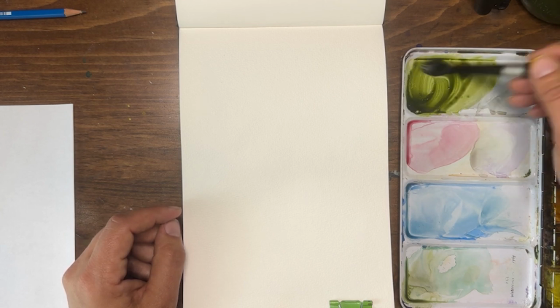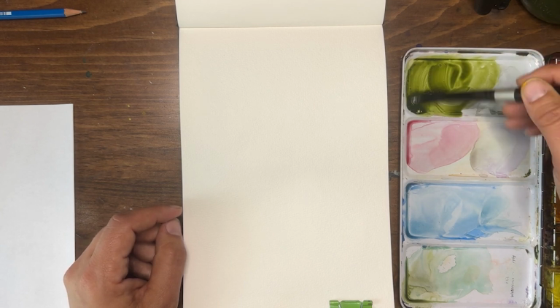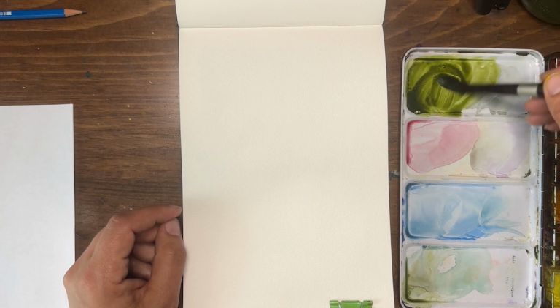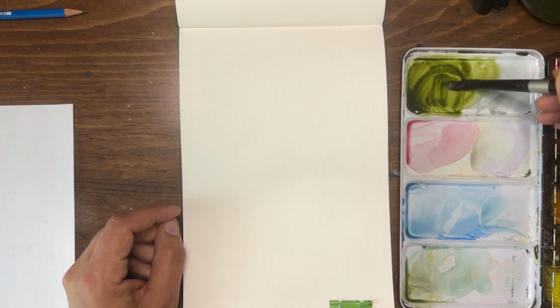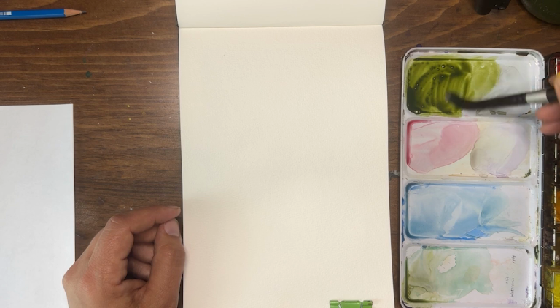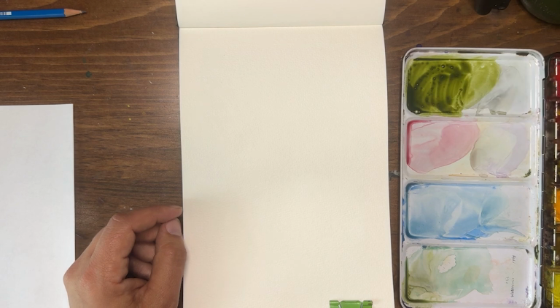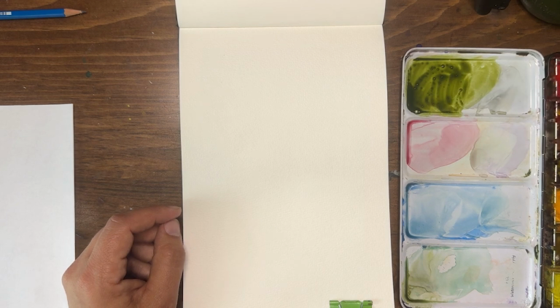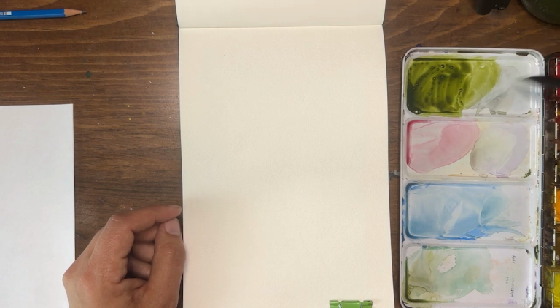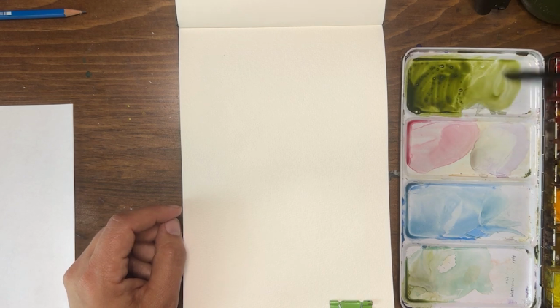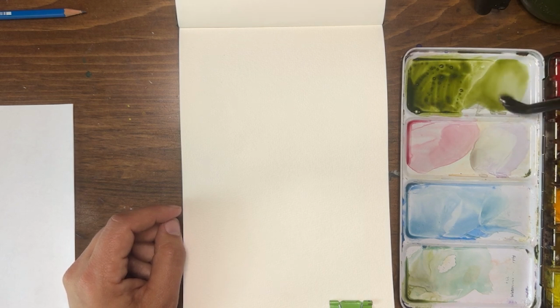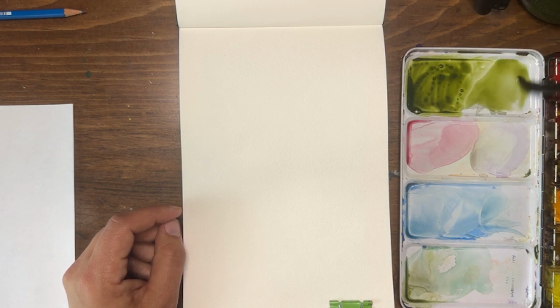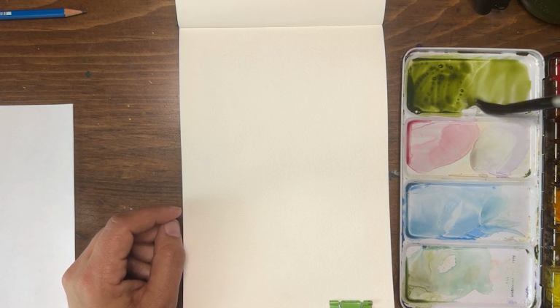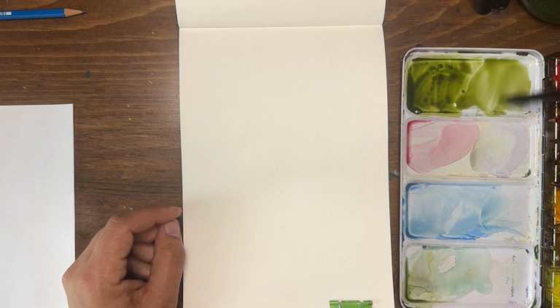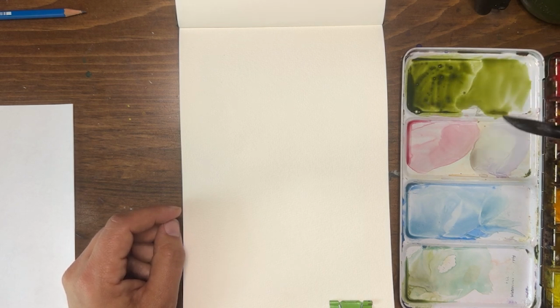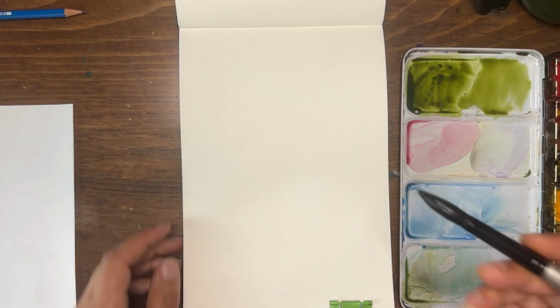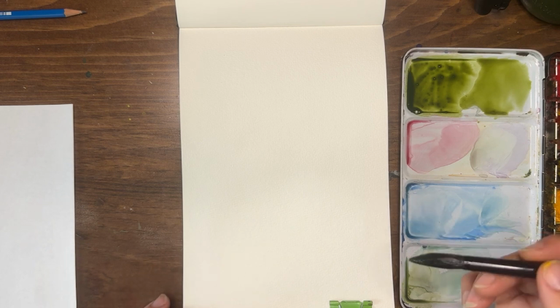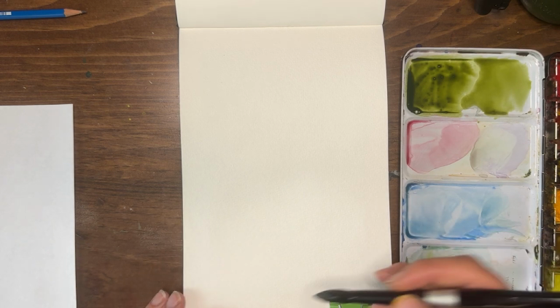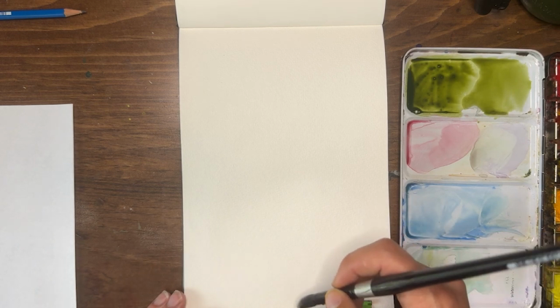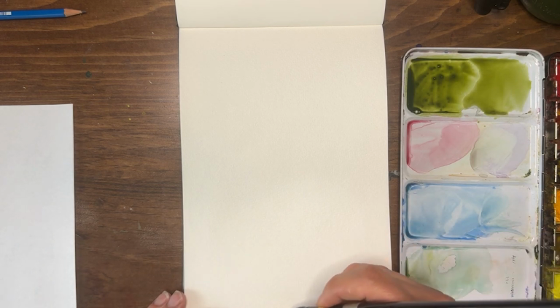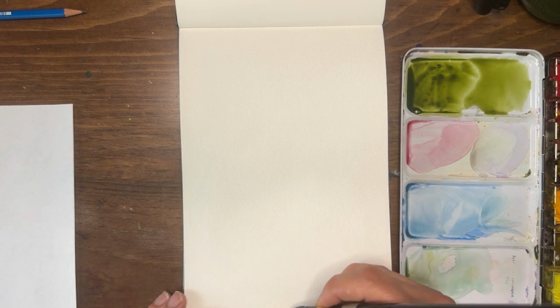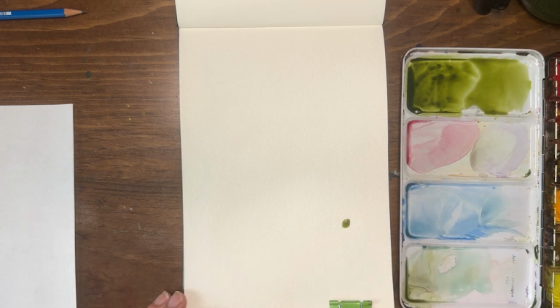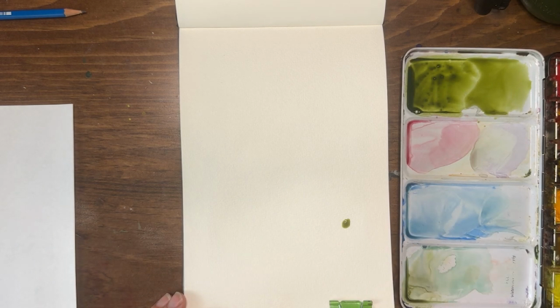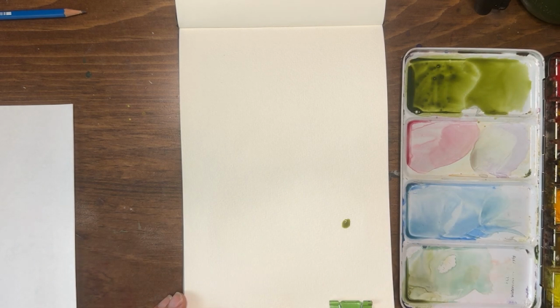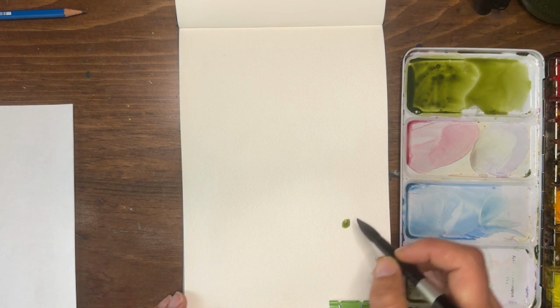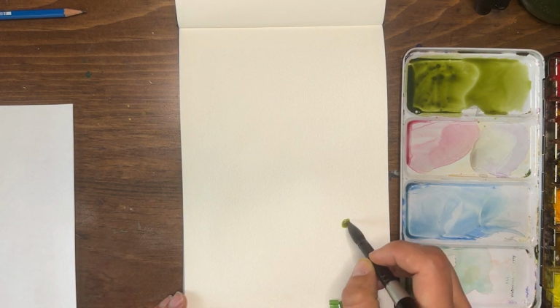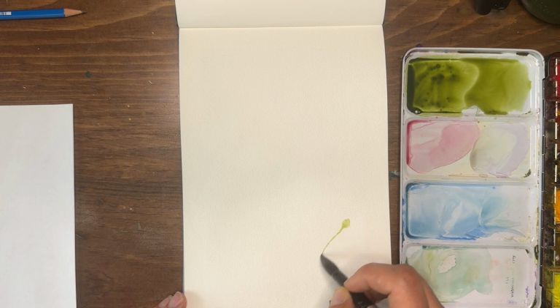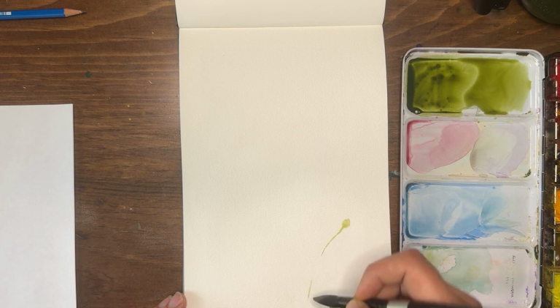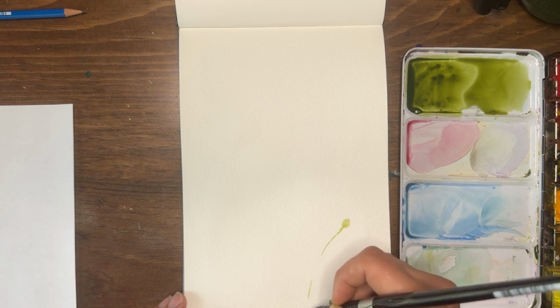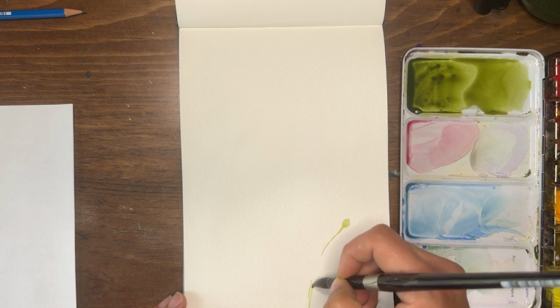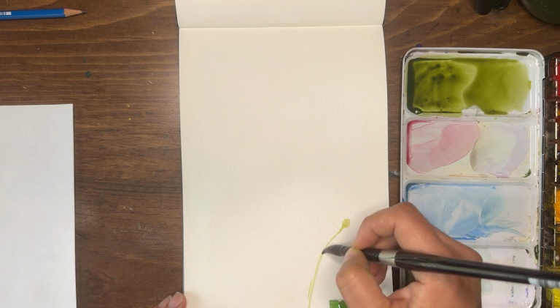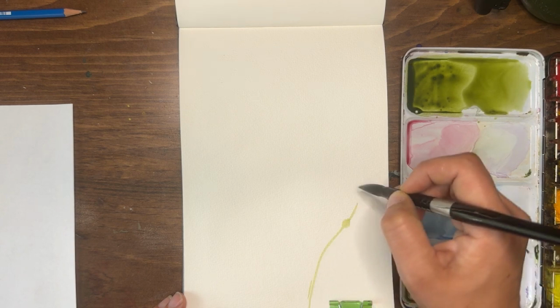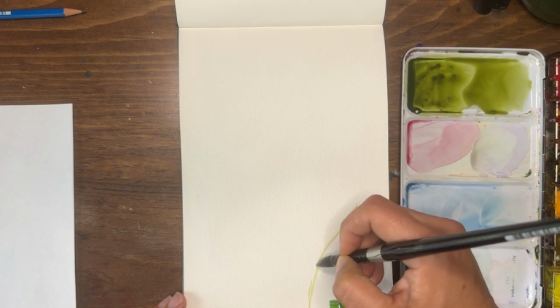For instance, this is my sap green — I've added water to it. If I add more pigment it becomes darker; more water makes it lighter. I'm going to put some stems and leaves down using the tip of my brush.